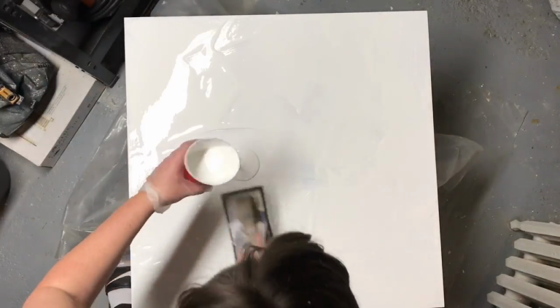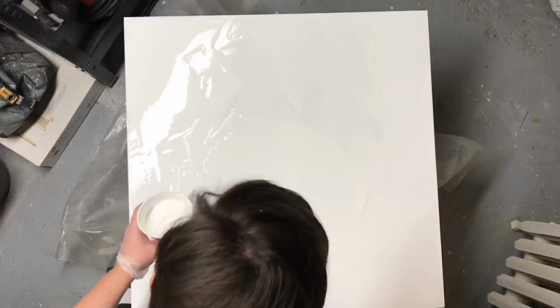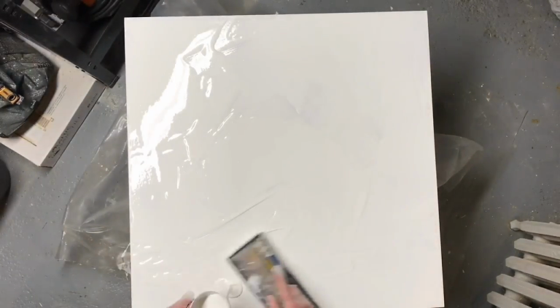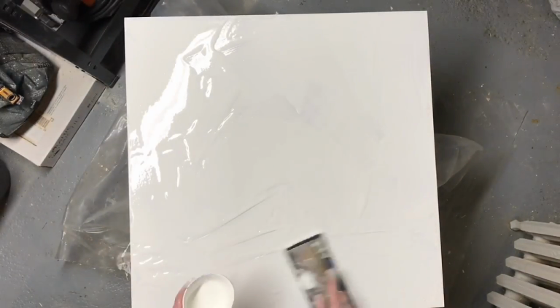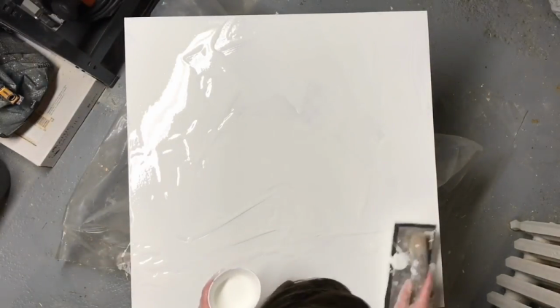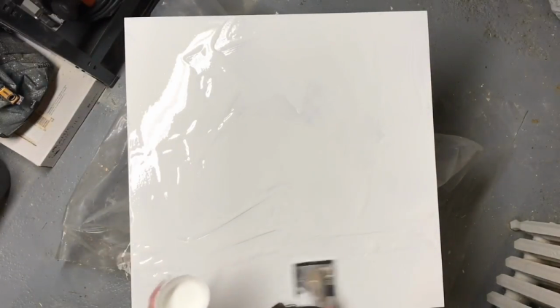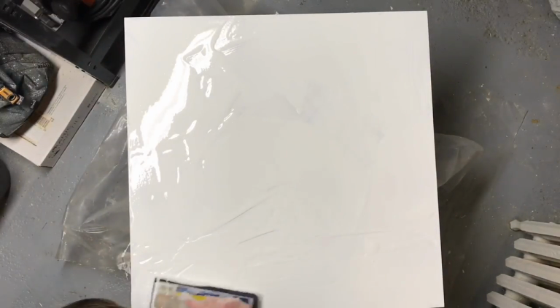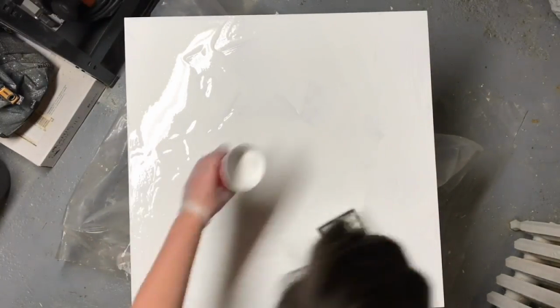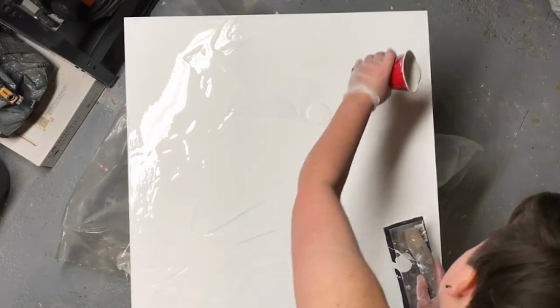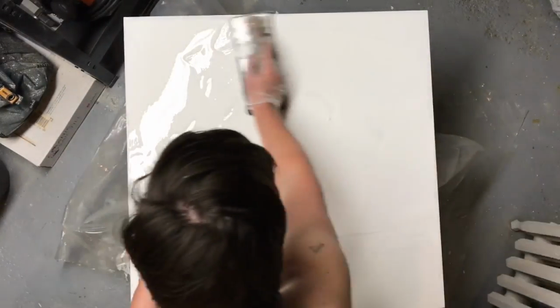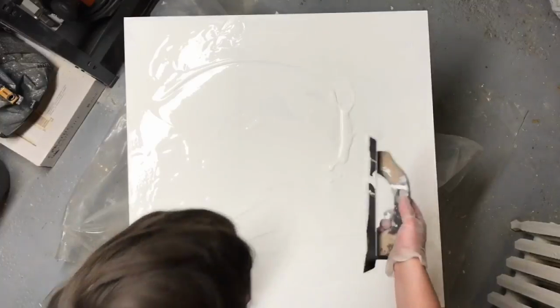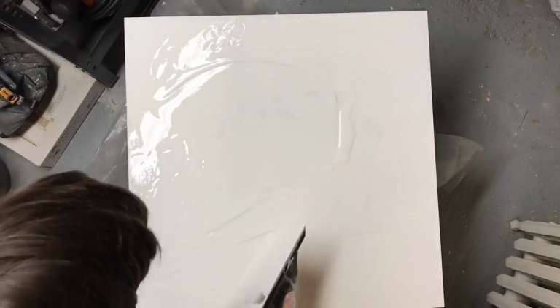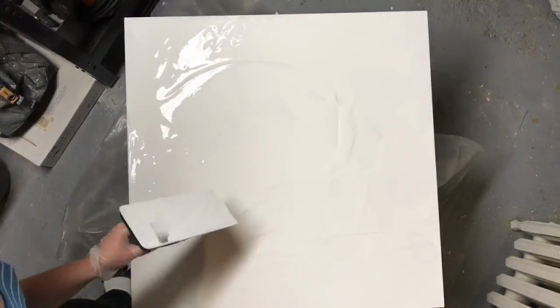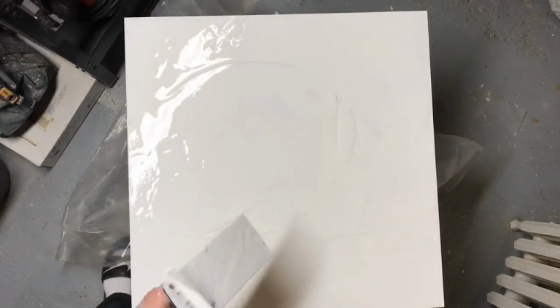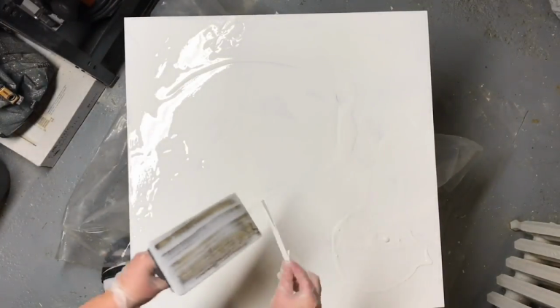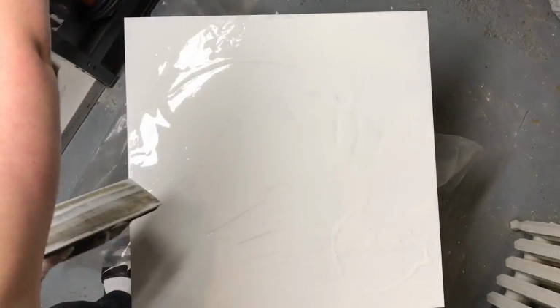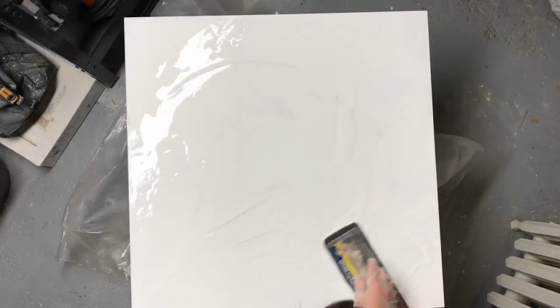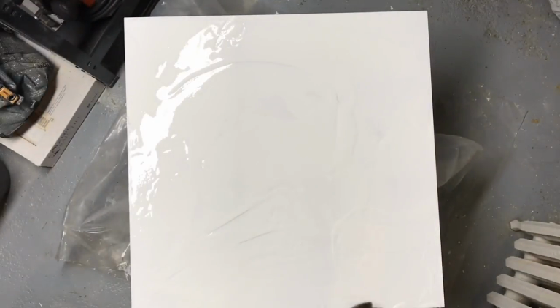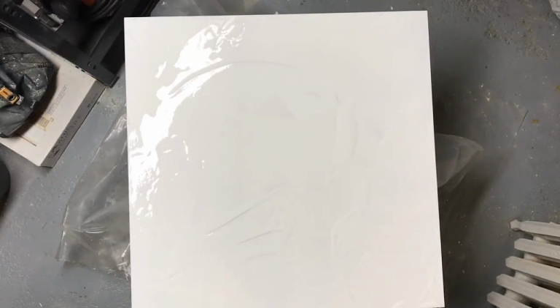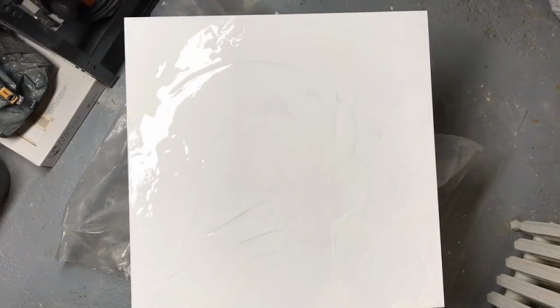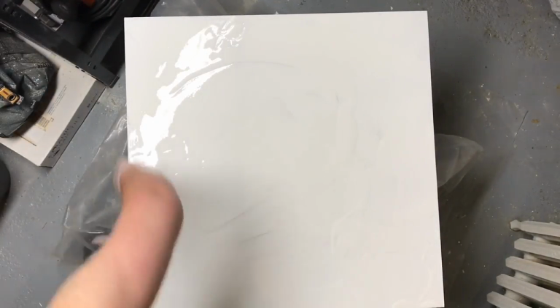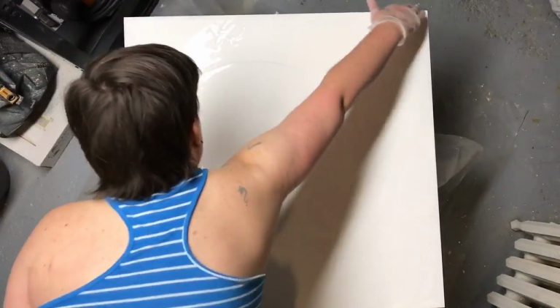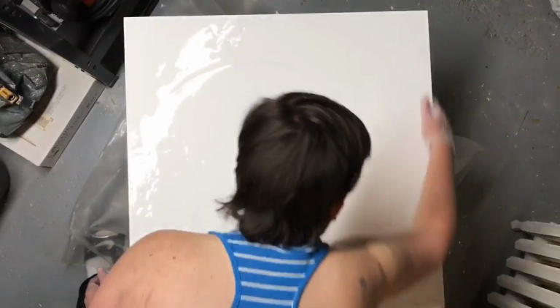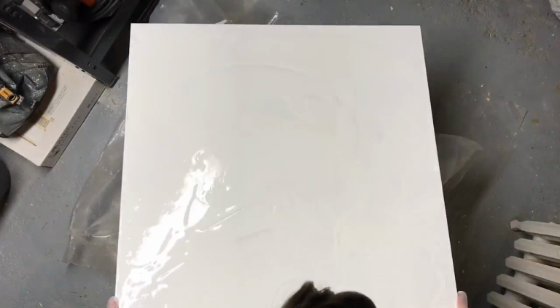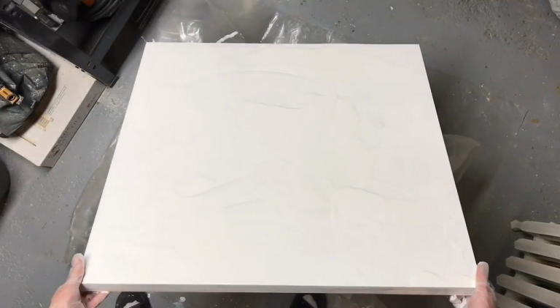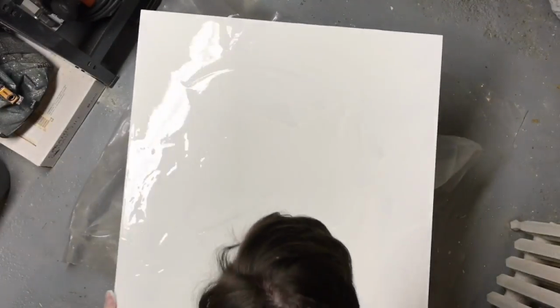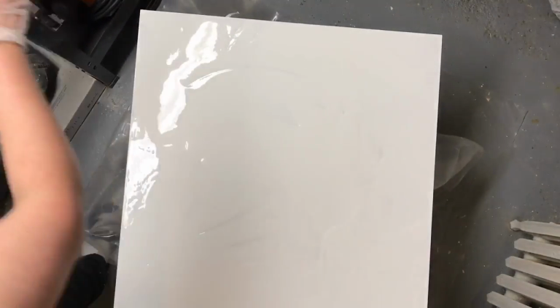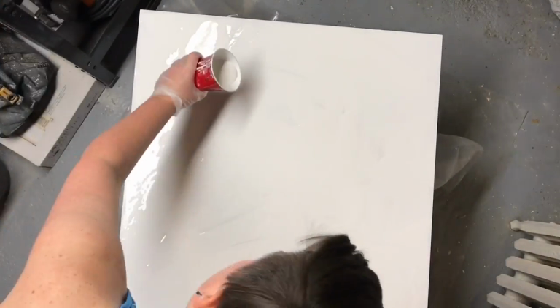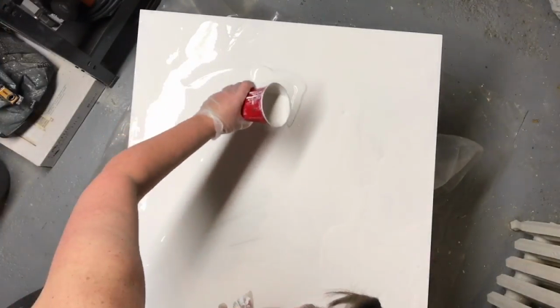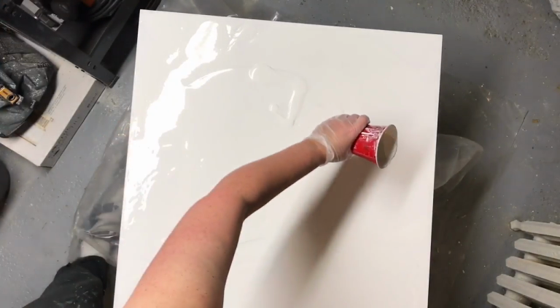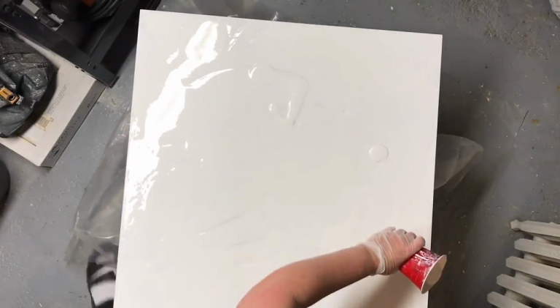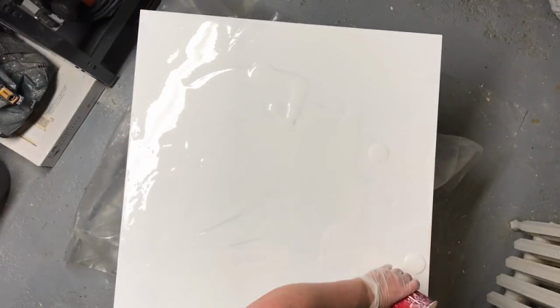I'm pouring on a piece of MDF but I actually built up the sides a bit. I screwed on a 3/4 inch MDF around the perimeter of it just to make it a little bit more robust.